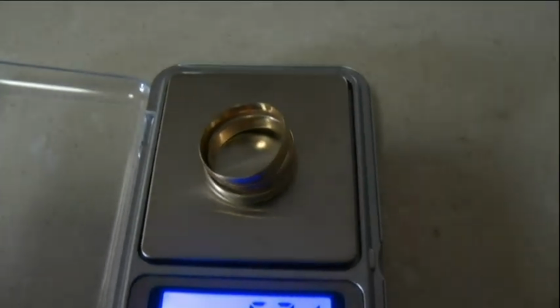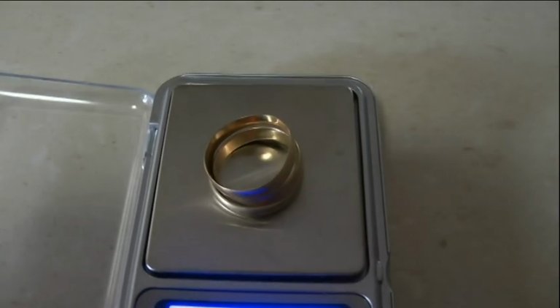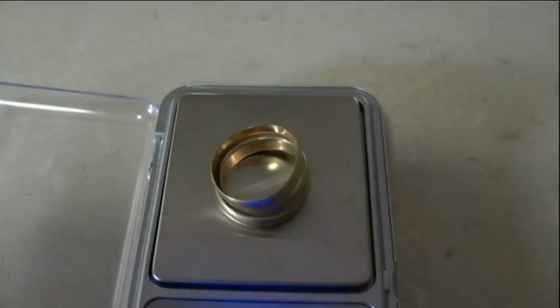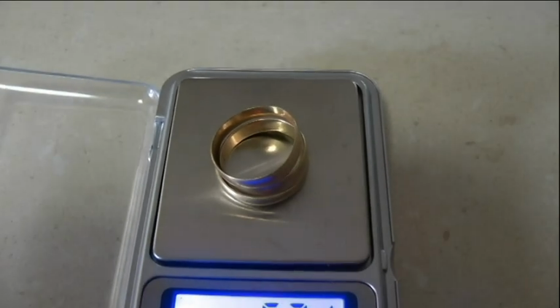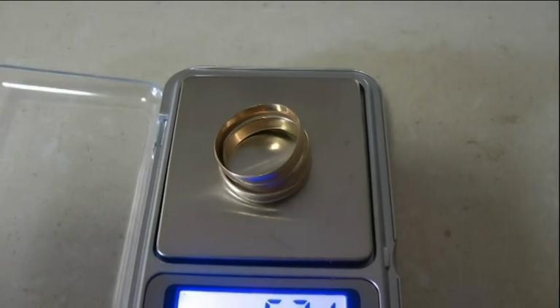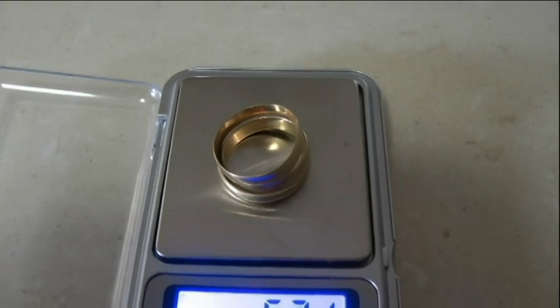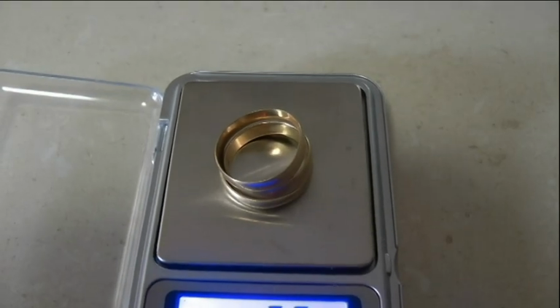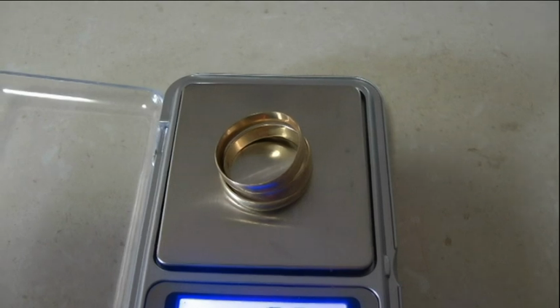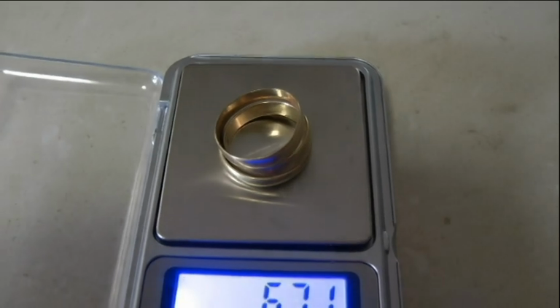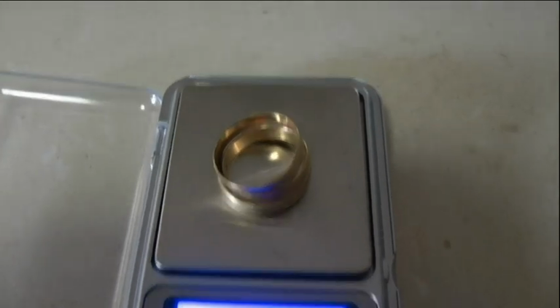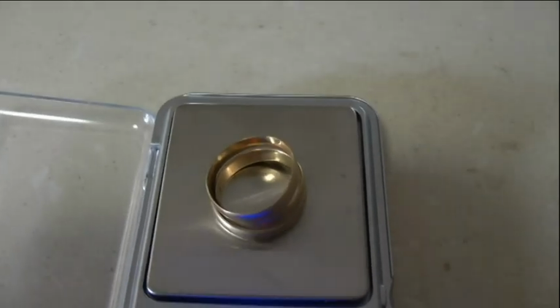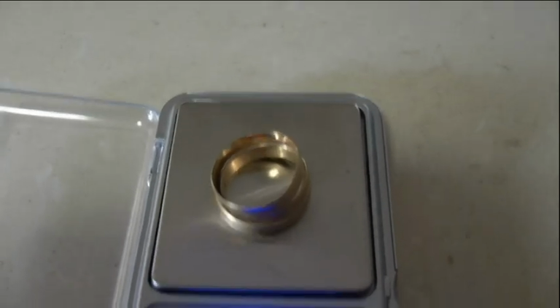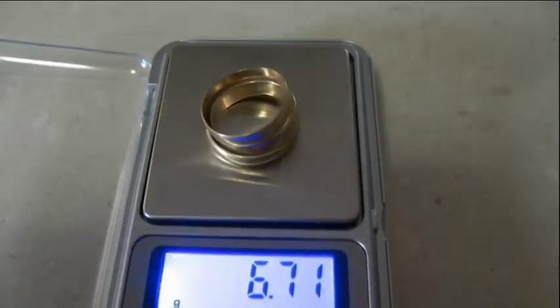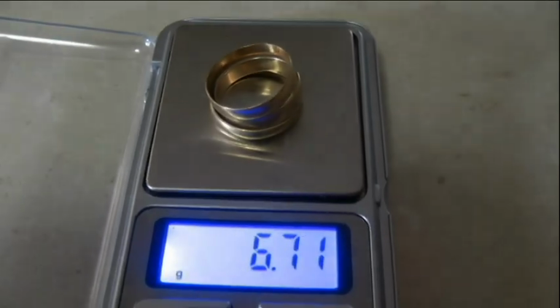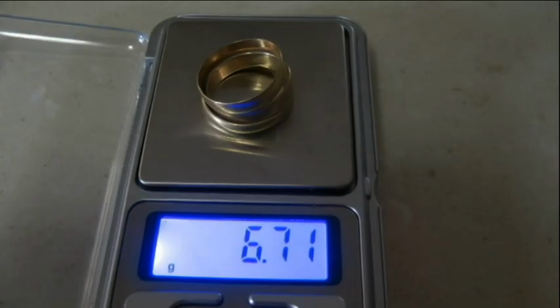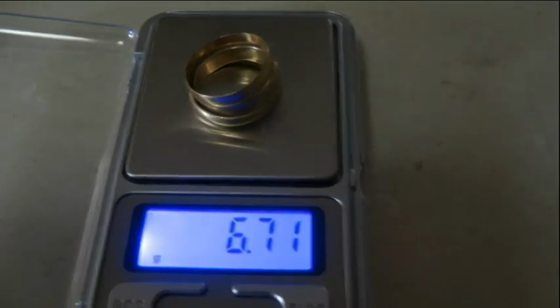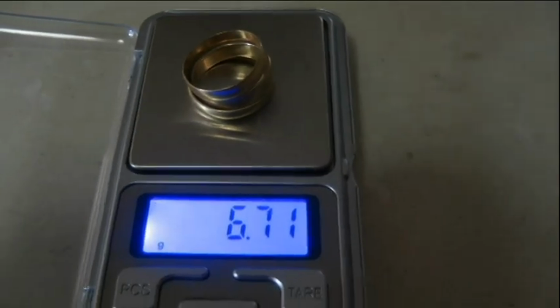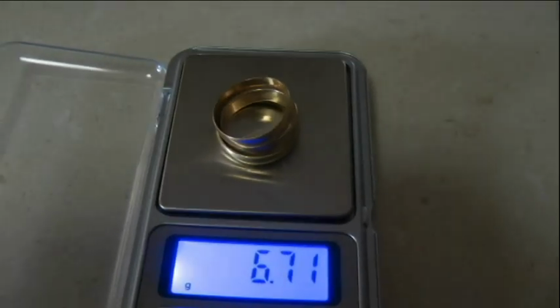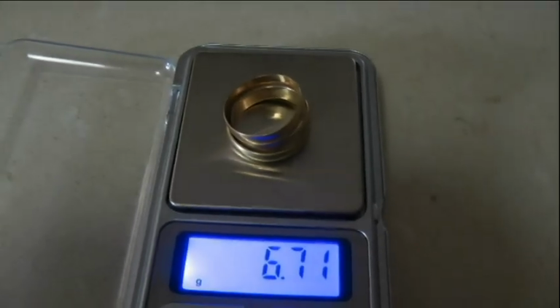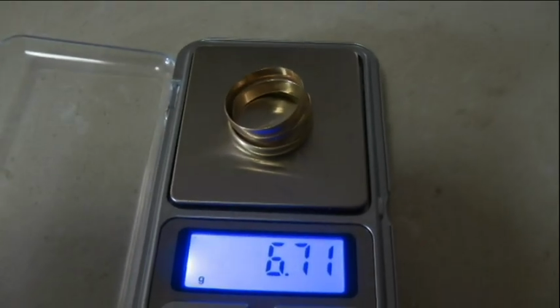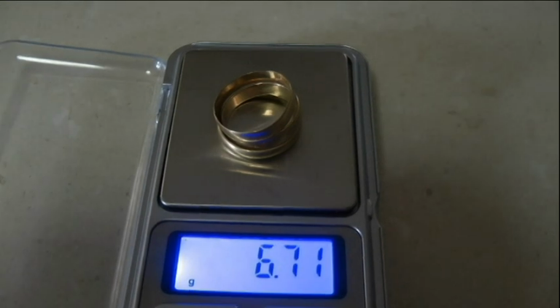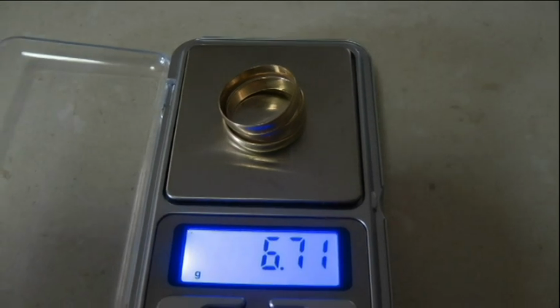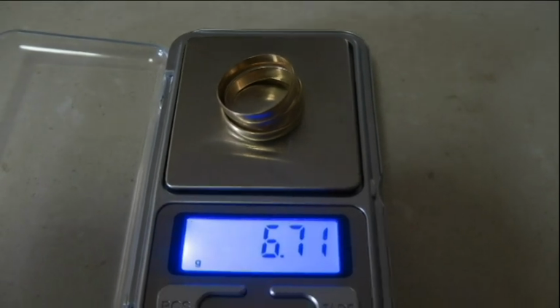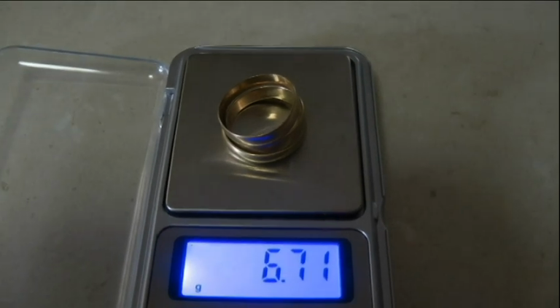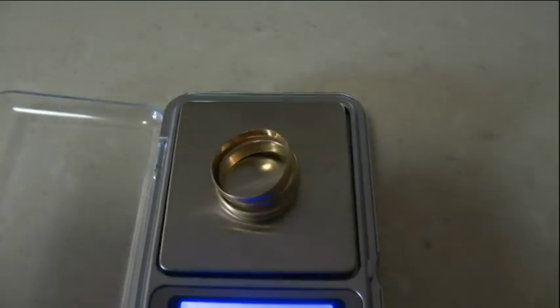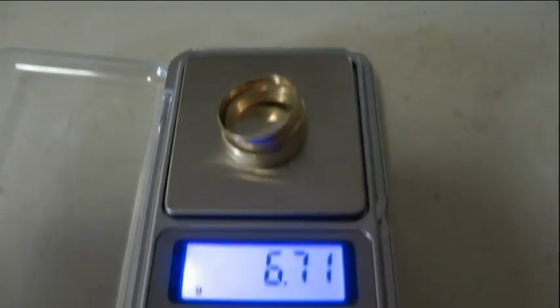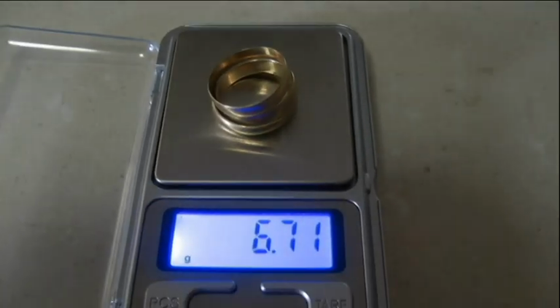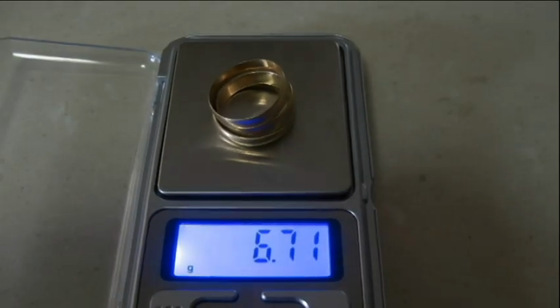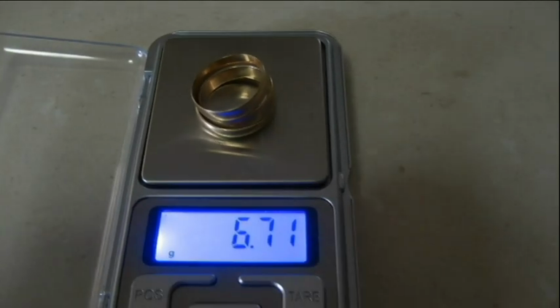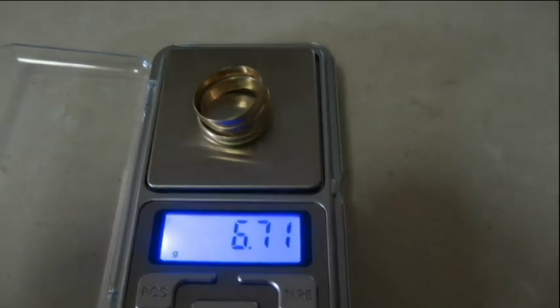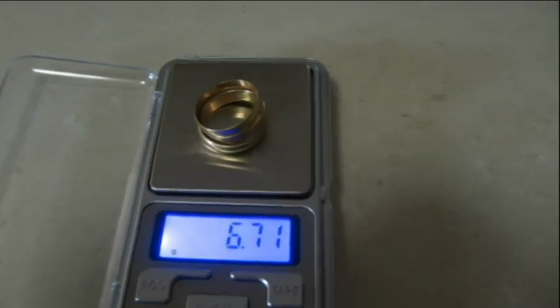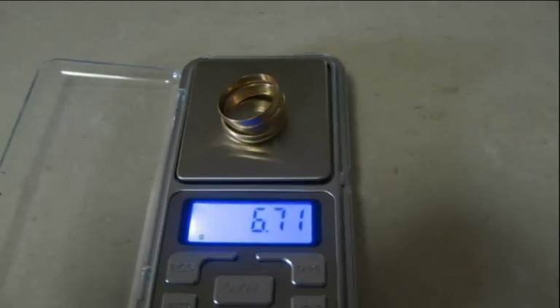So anyway, I'm going to melt this down and hopefully refine it a bit. I'll end up with less — that's for sure — as the karats increase I'll get less weight.